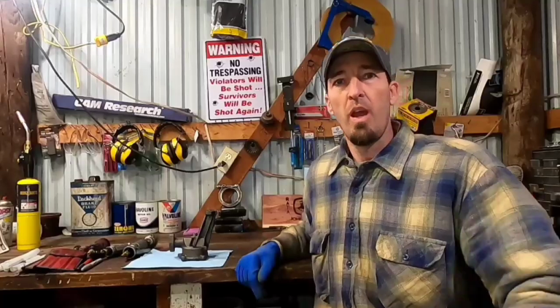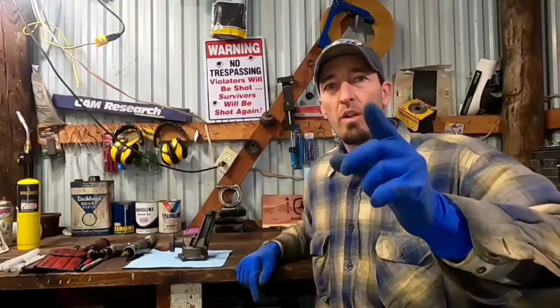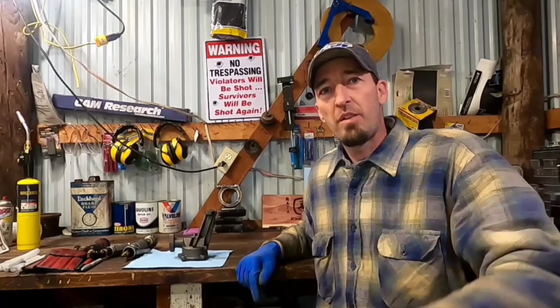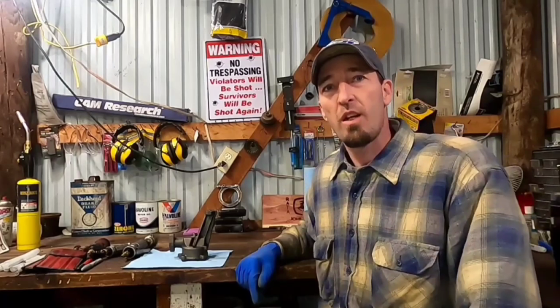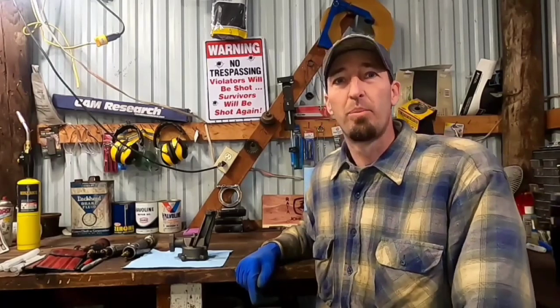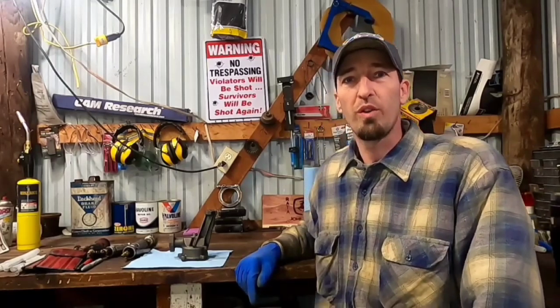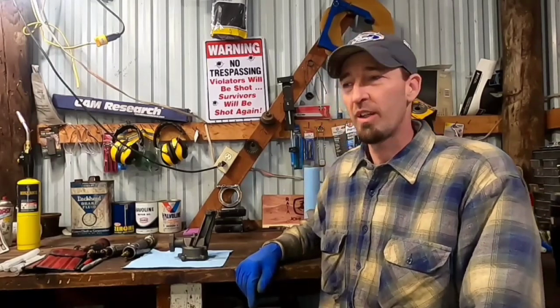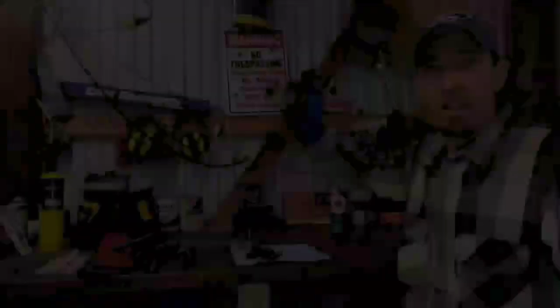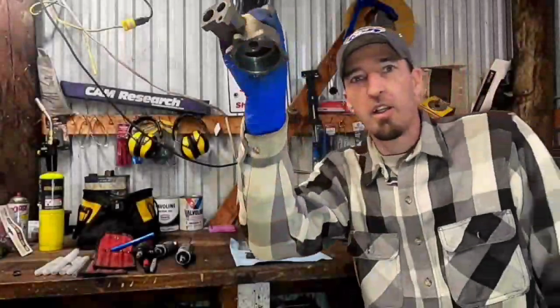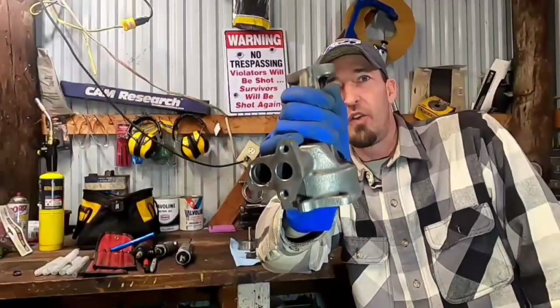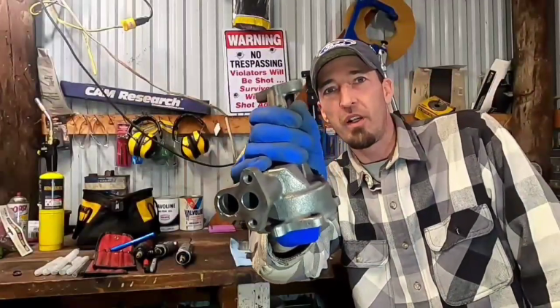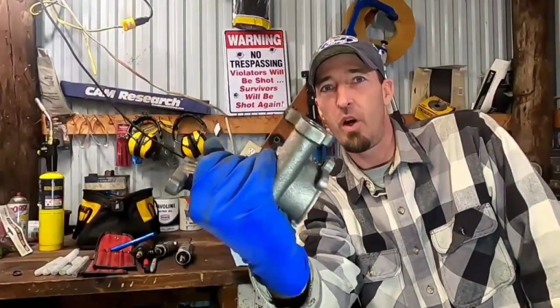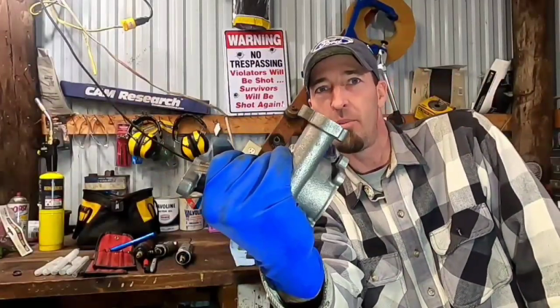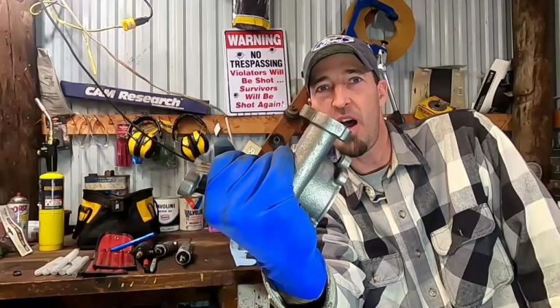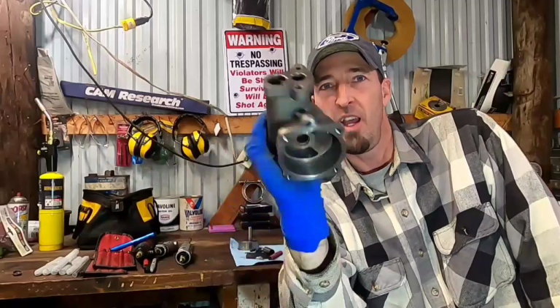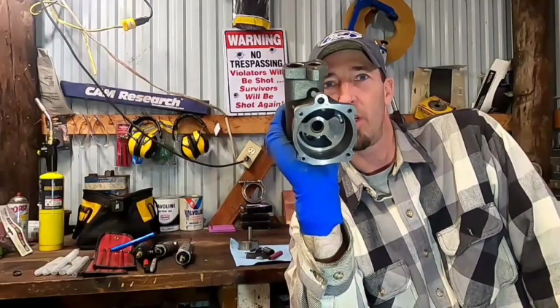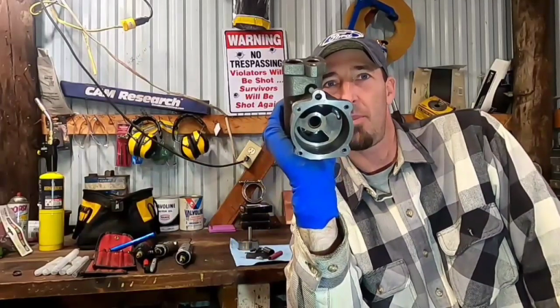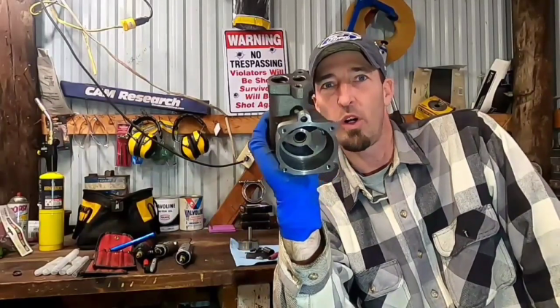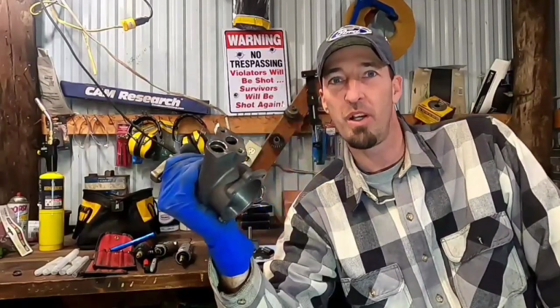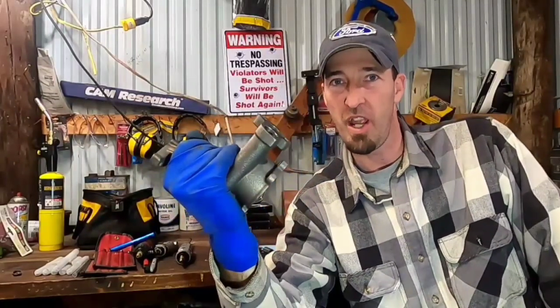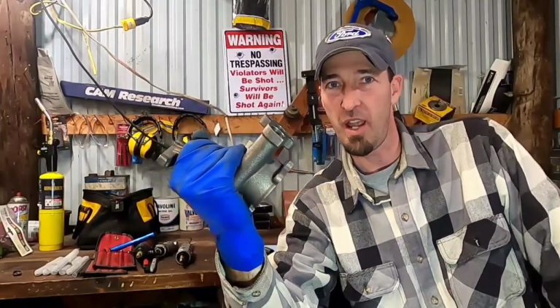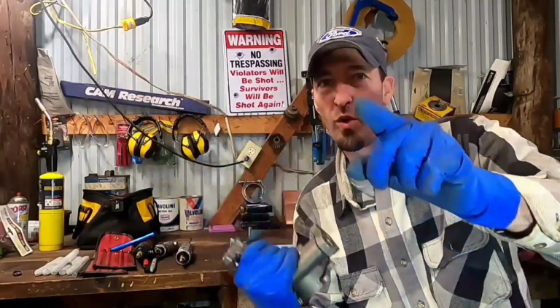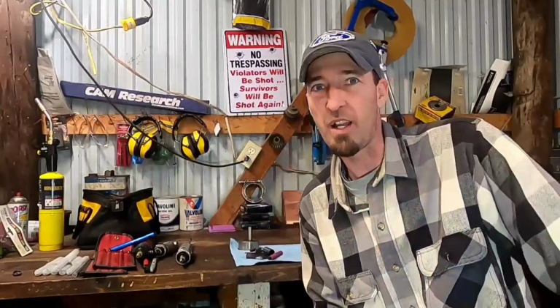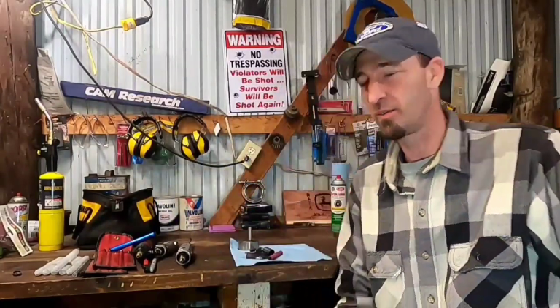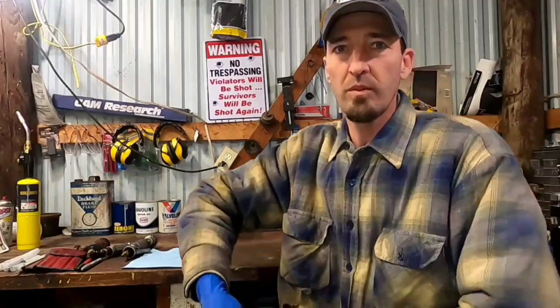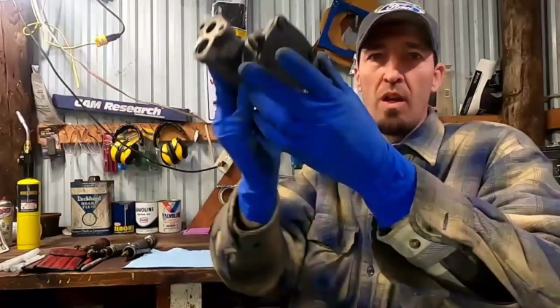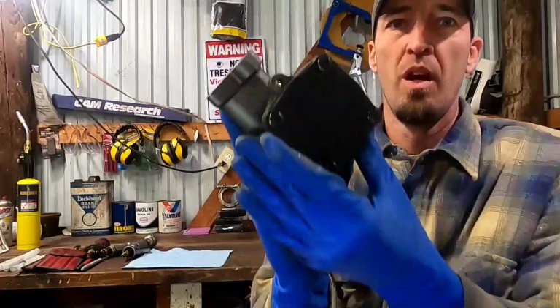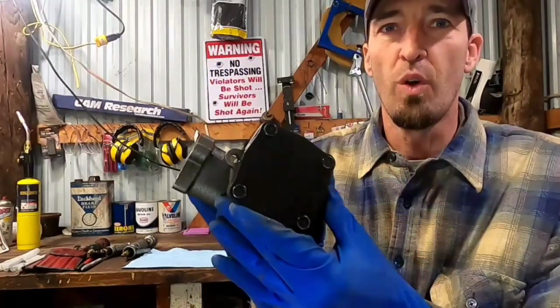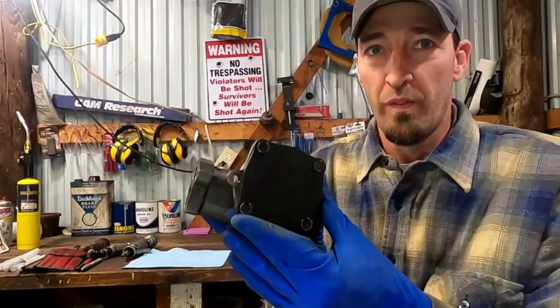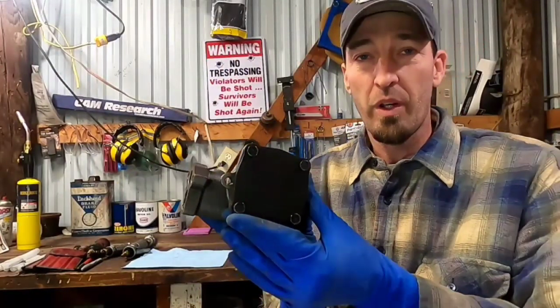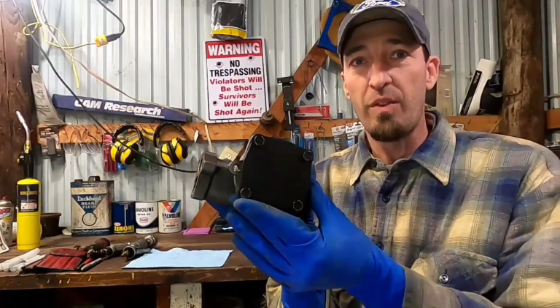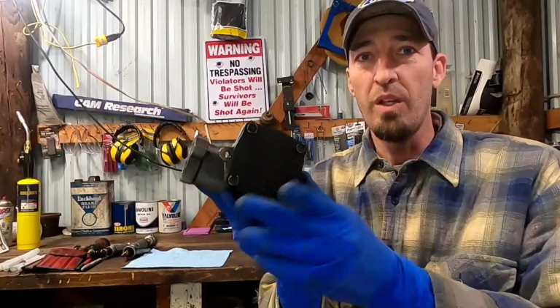Welcome back to the channel — Blue Oval Dude here. If you want to learn how to modify and race-prep your oil pump, today is your day.